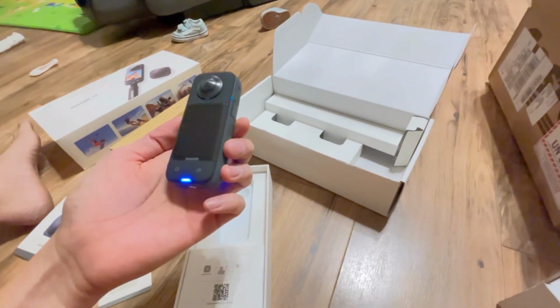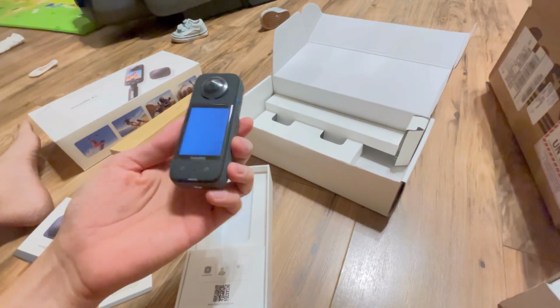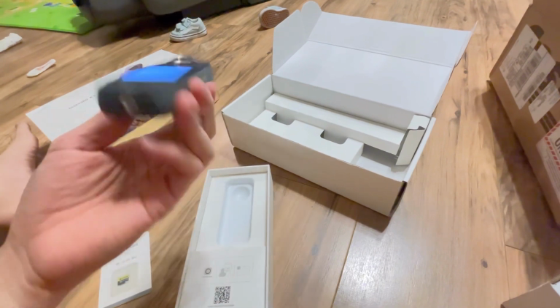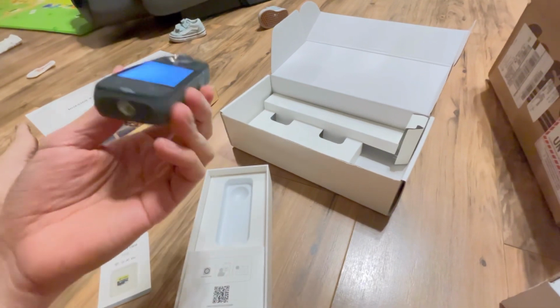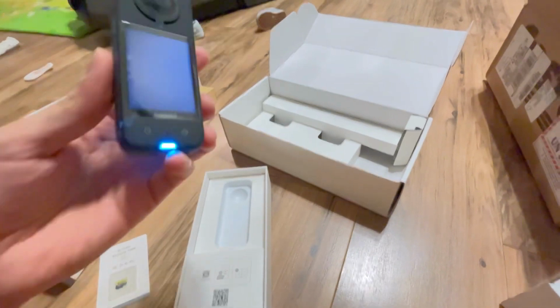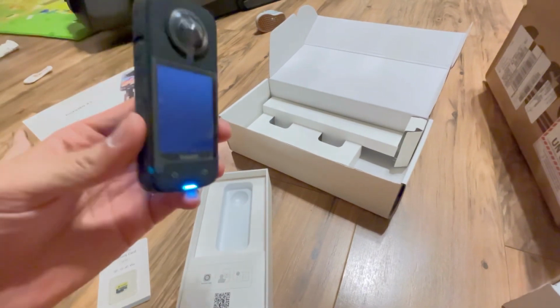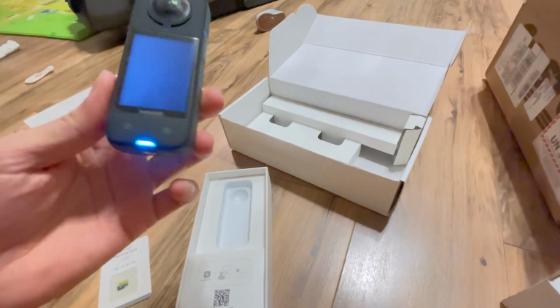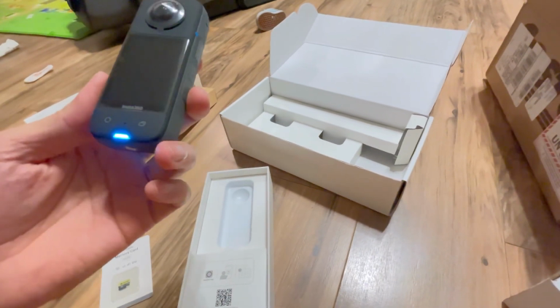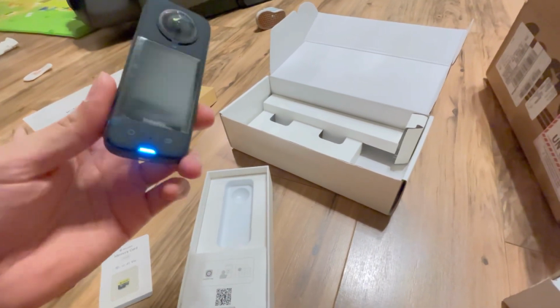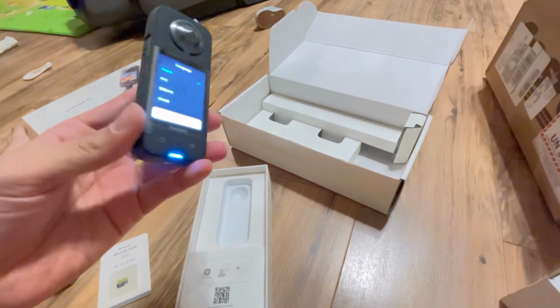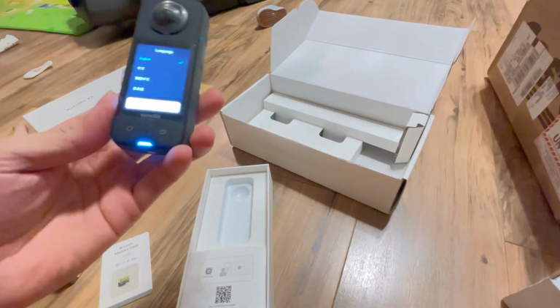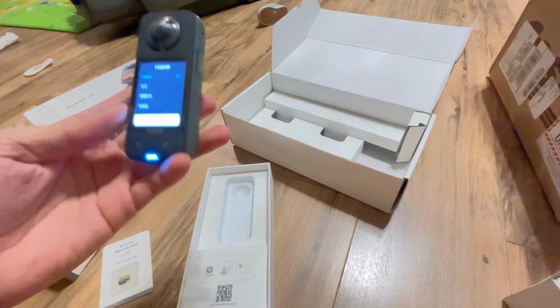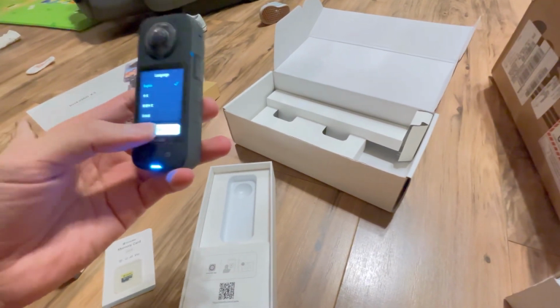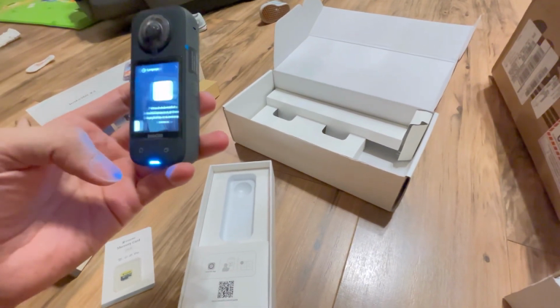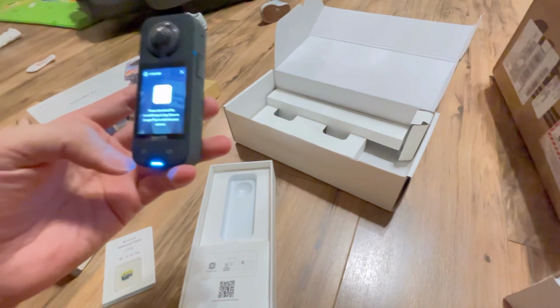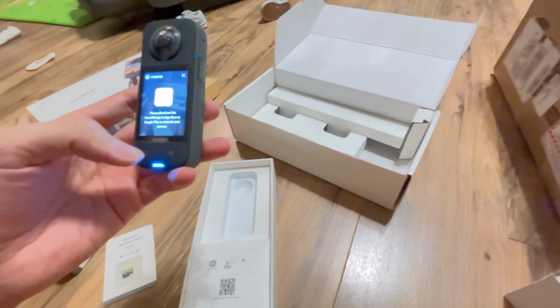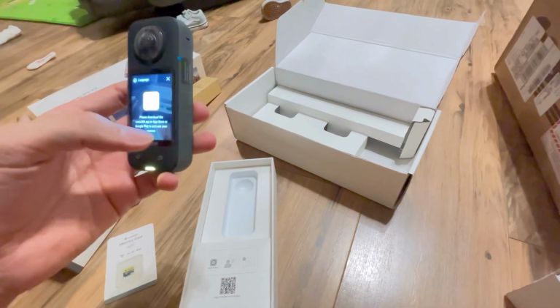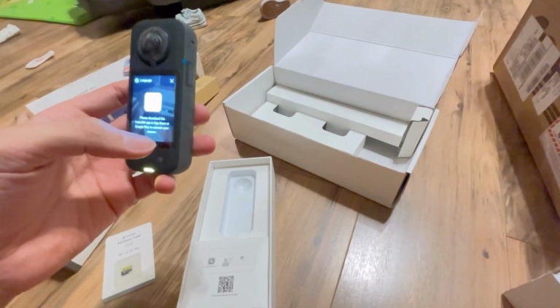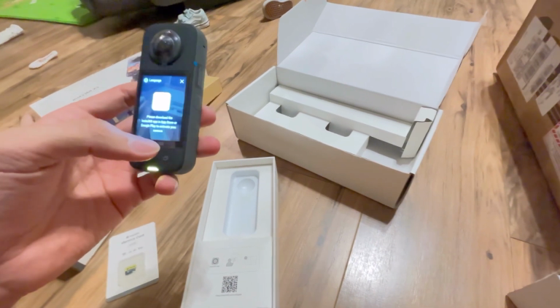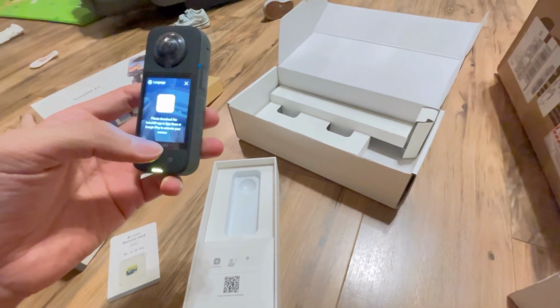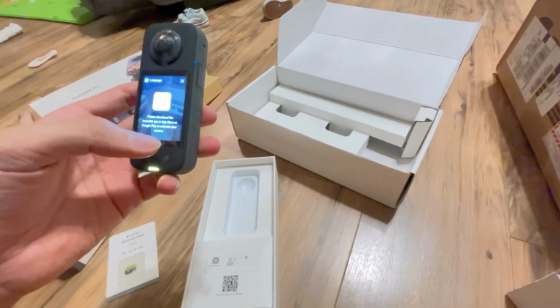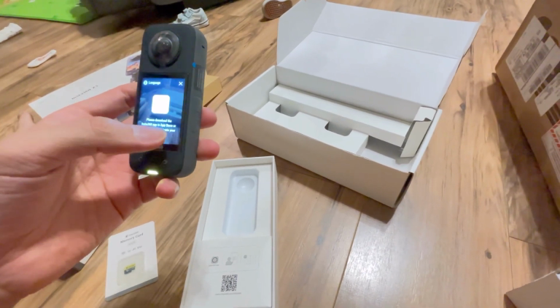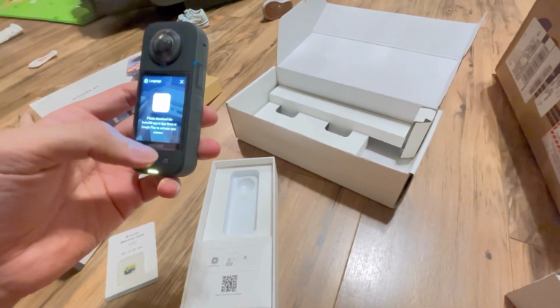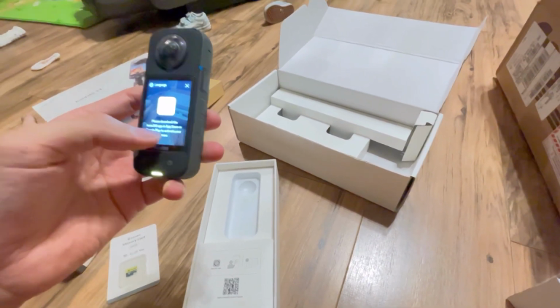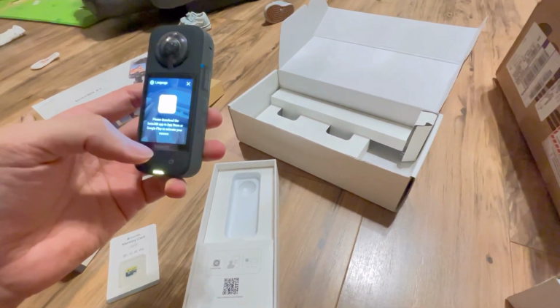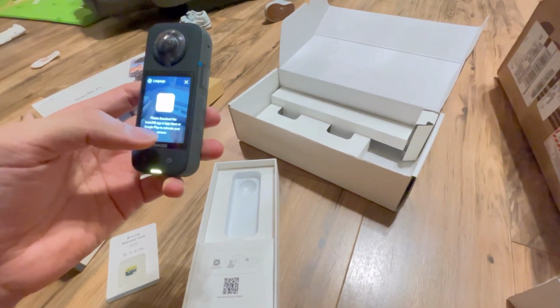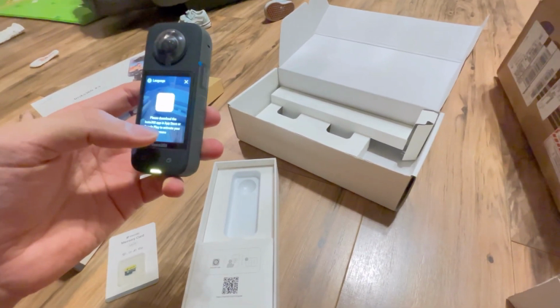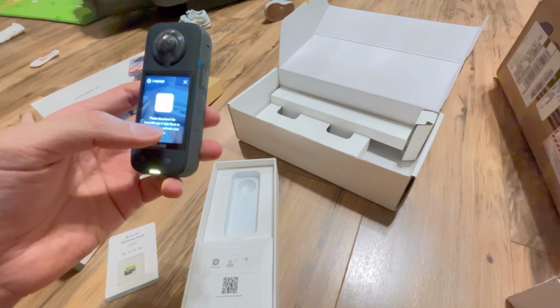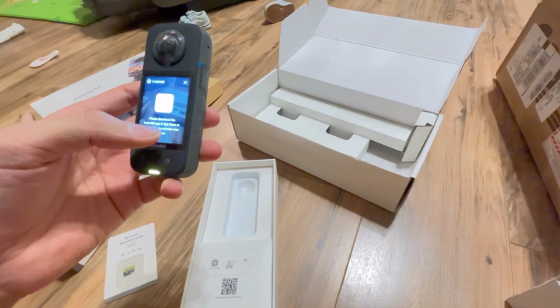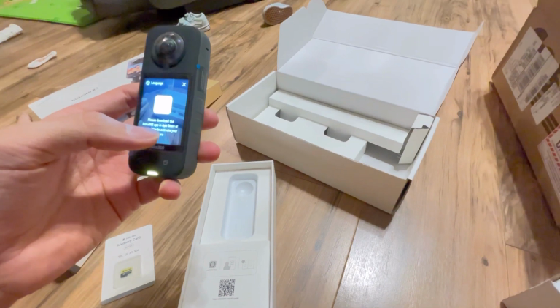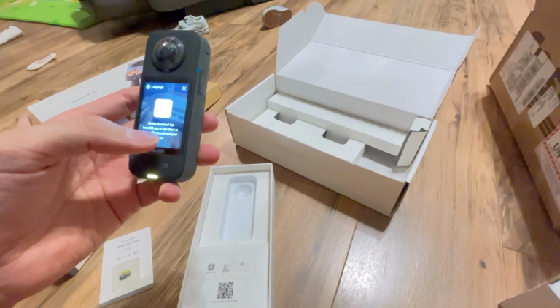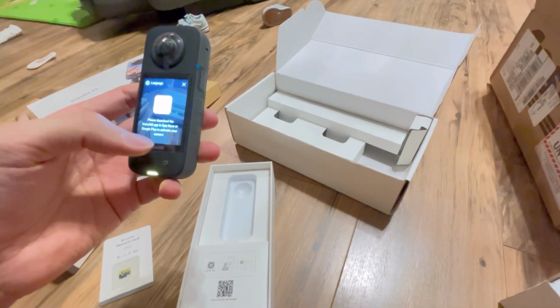So I have the GoPro 8, but I'm going to try something new. Please download it and start in the App Store.